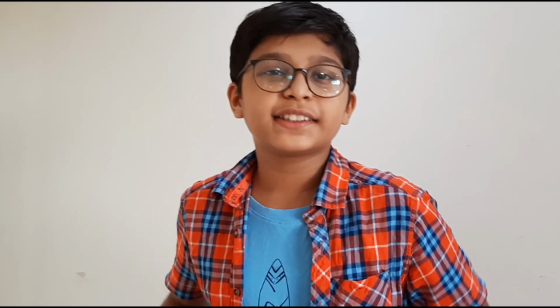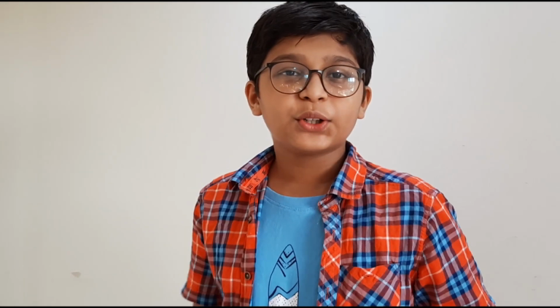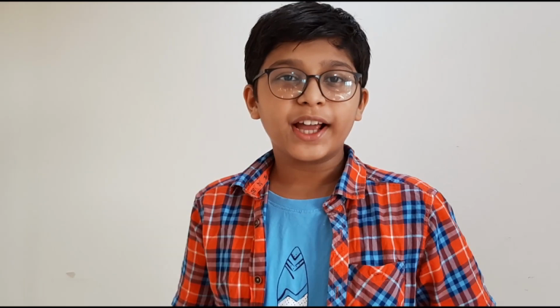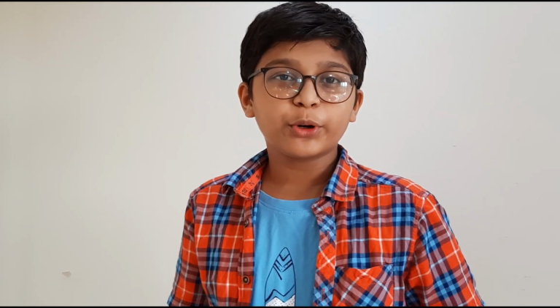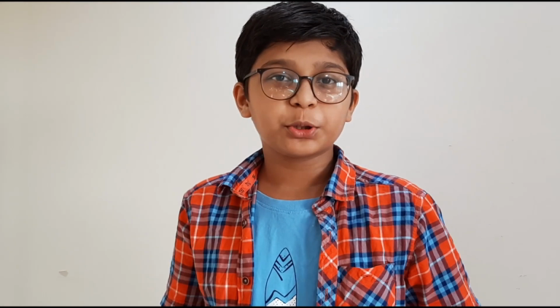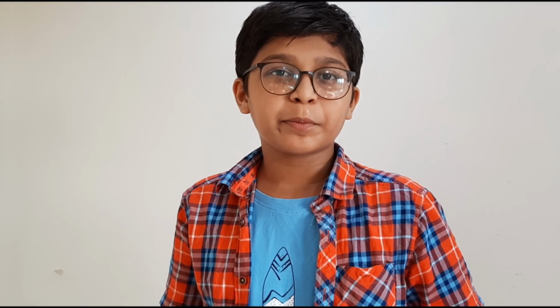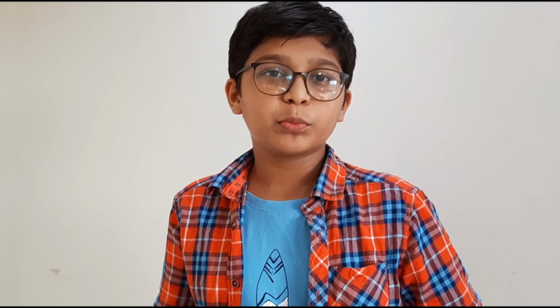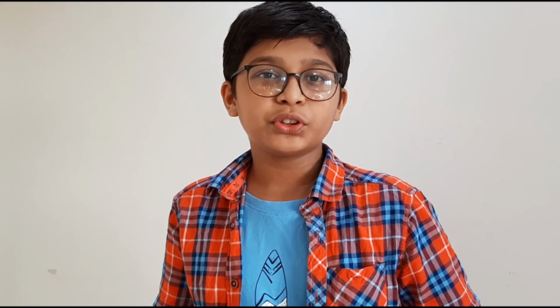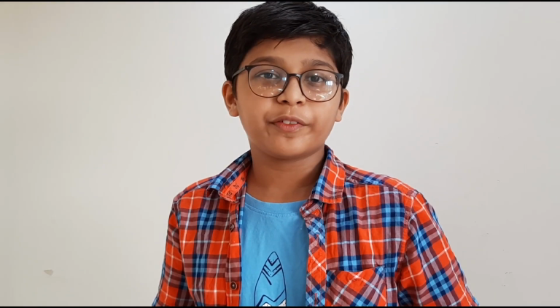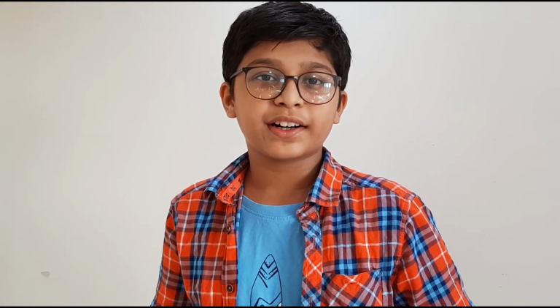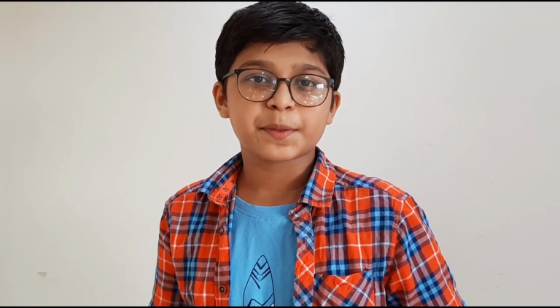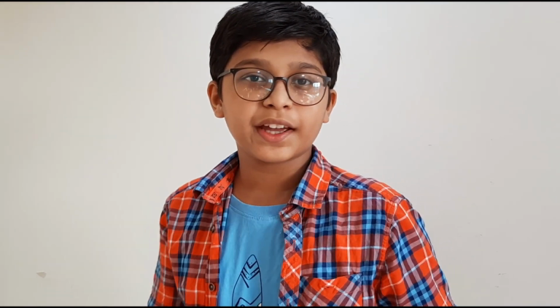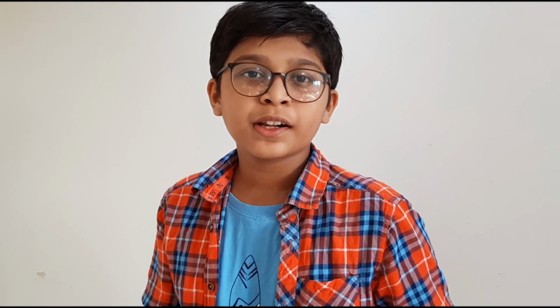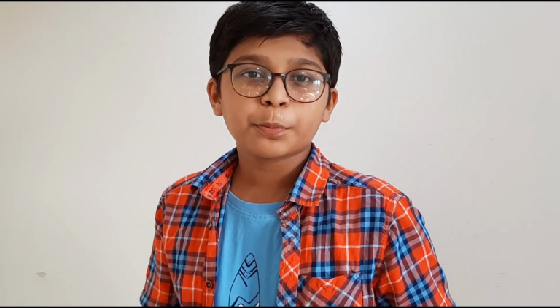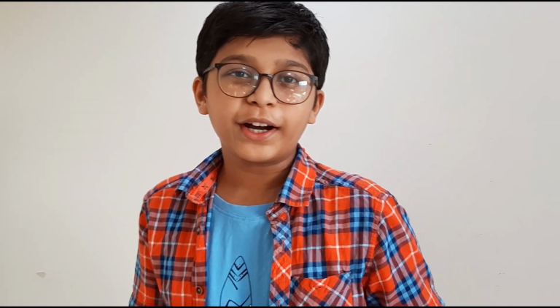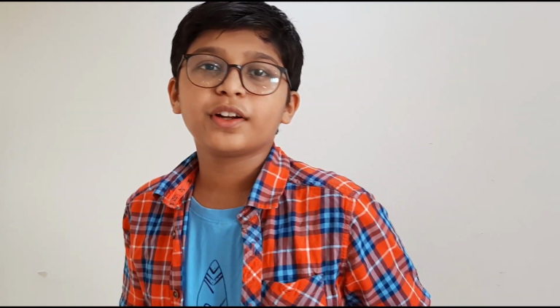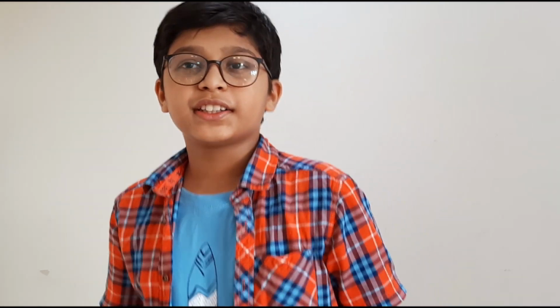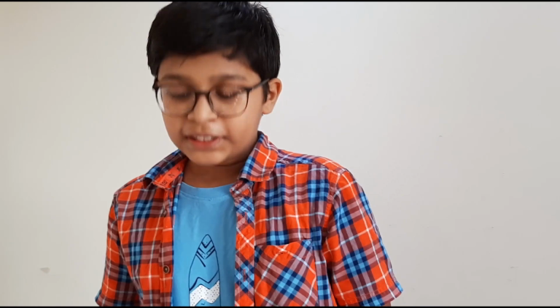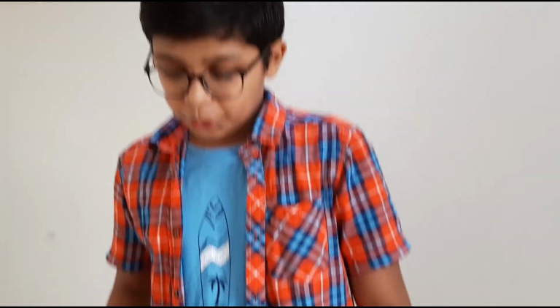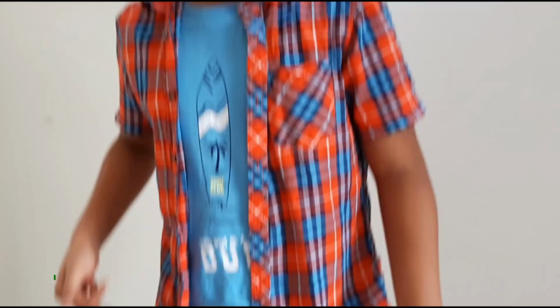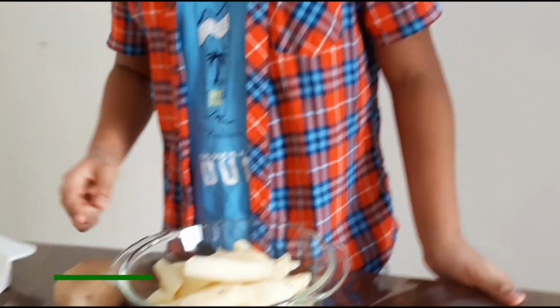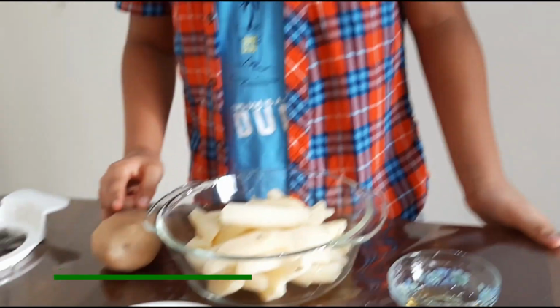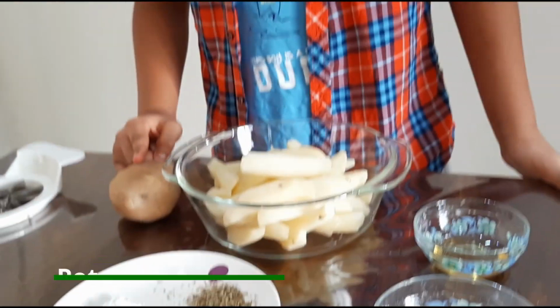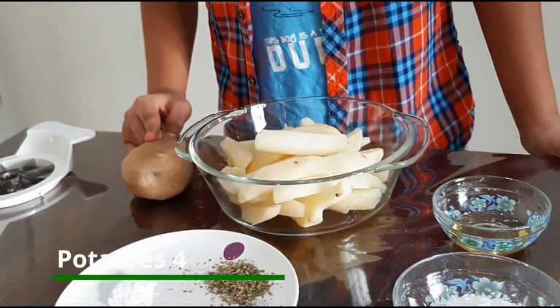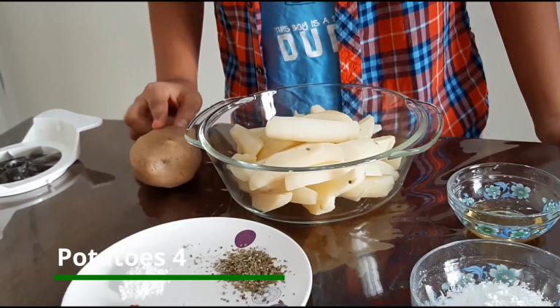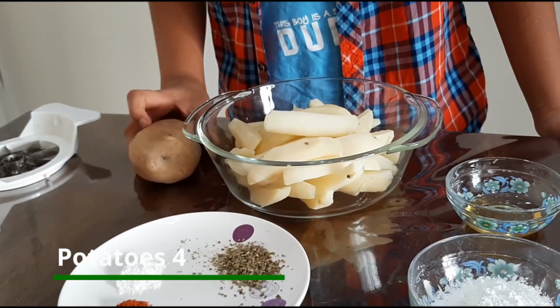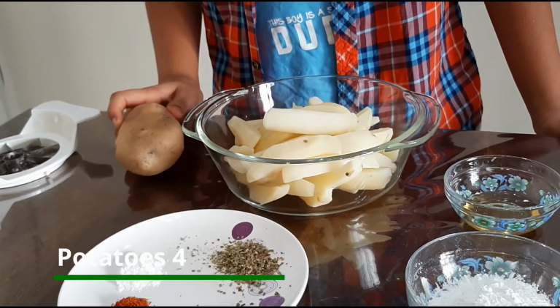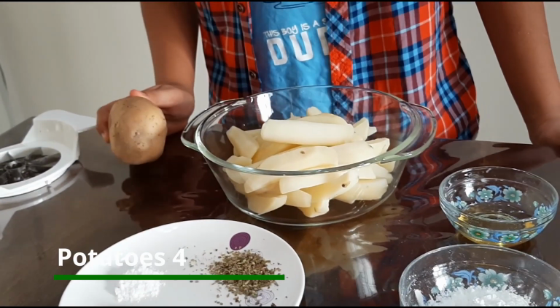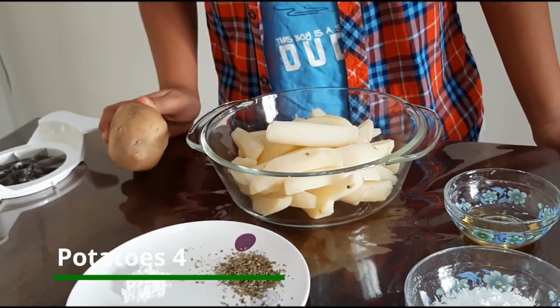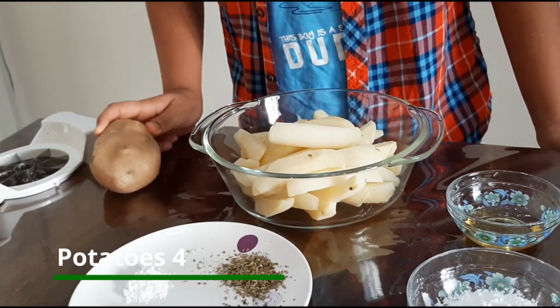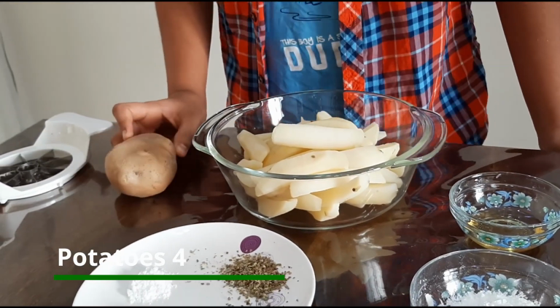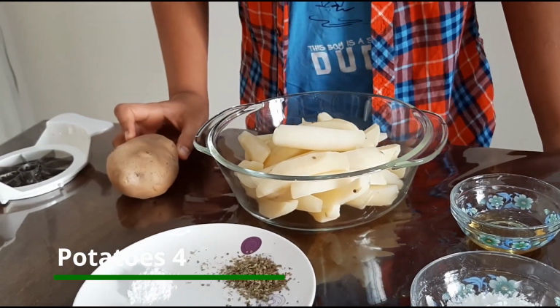Today I am going to make my most favorite recipe, Potato Wedges. To make this, I have taken 4 medium potatoes.